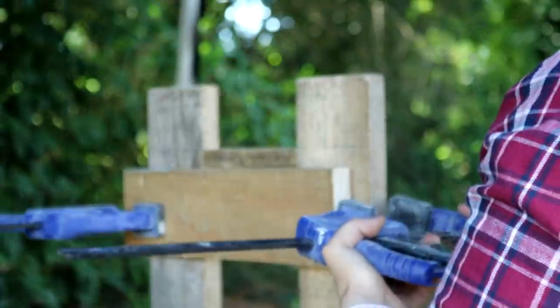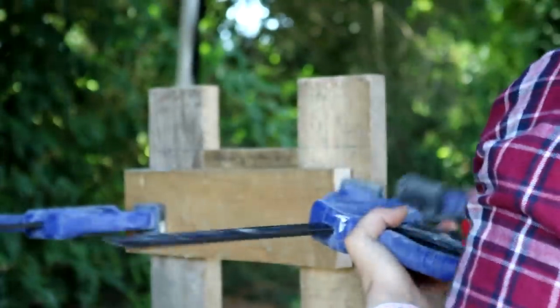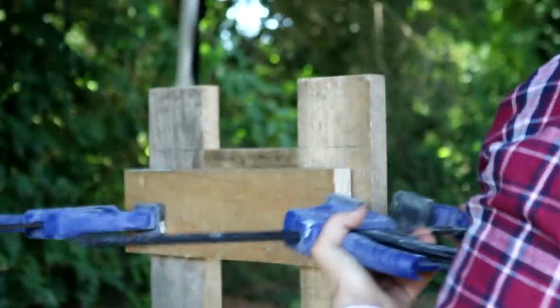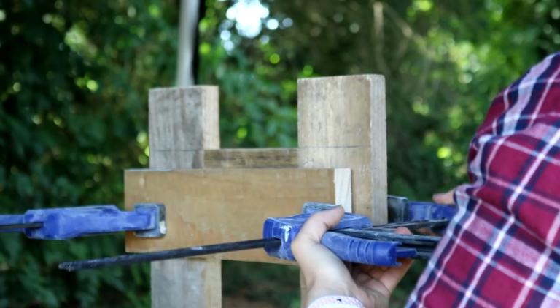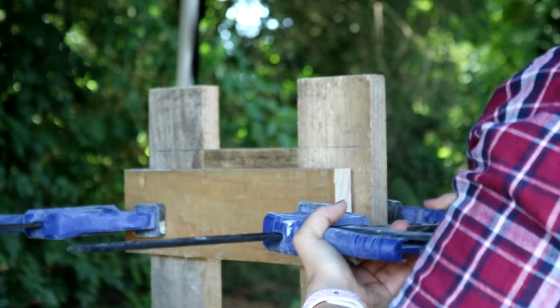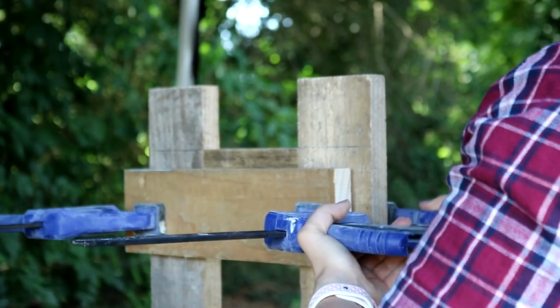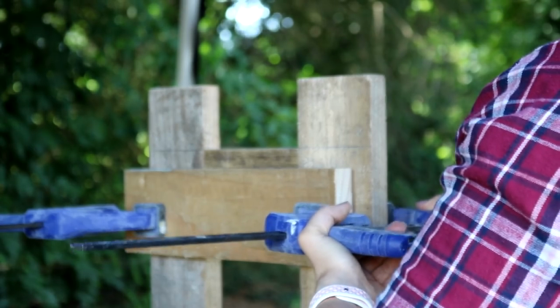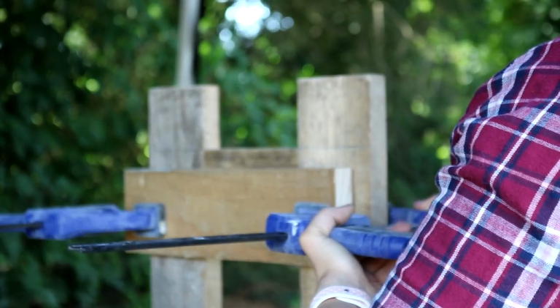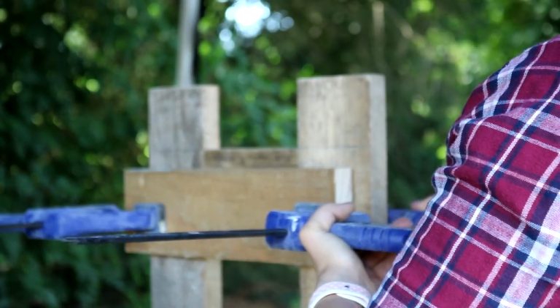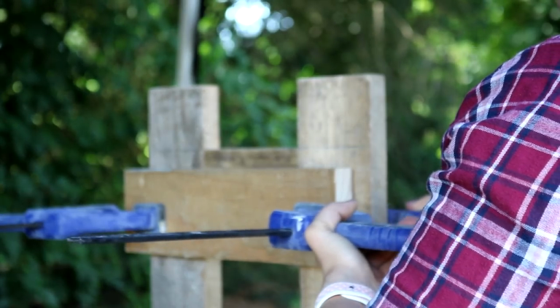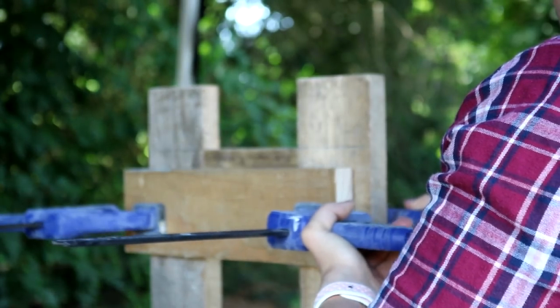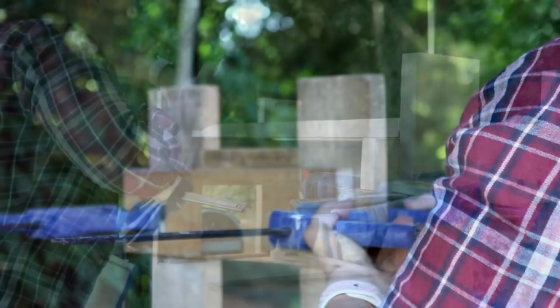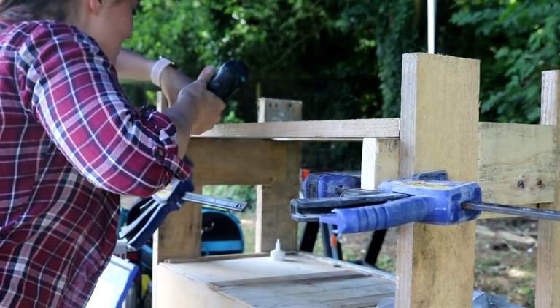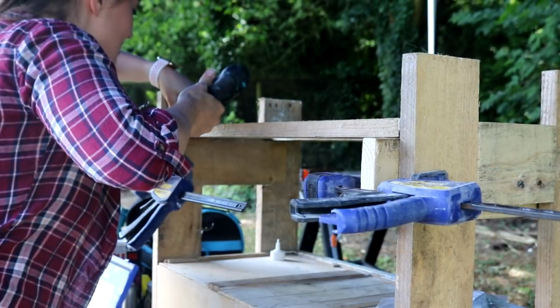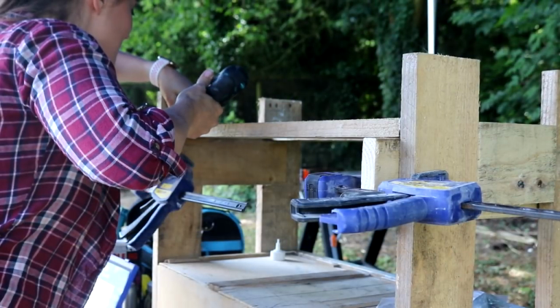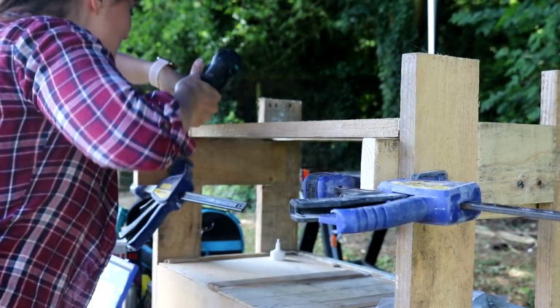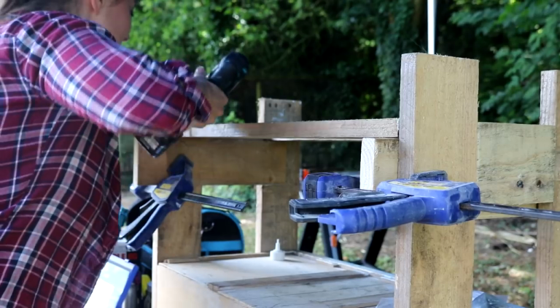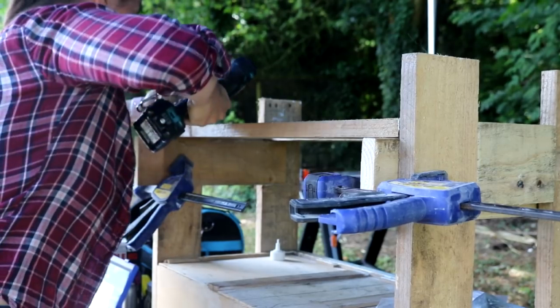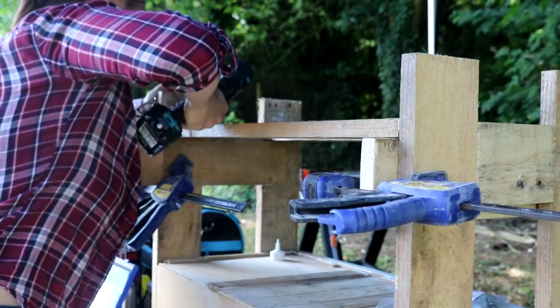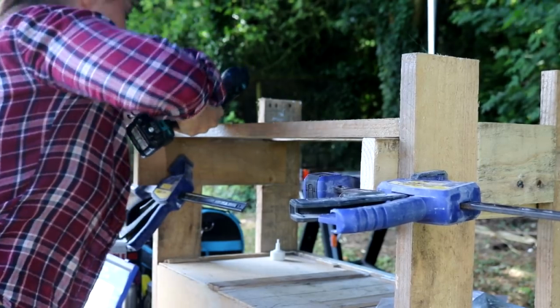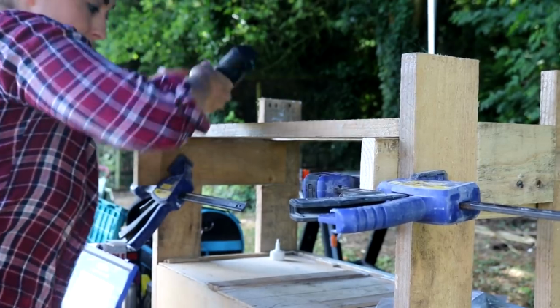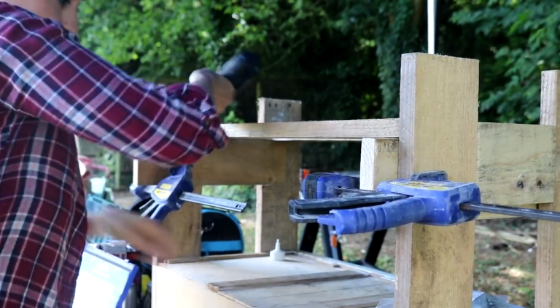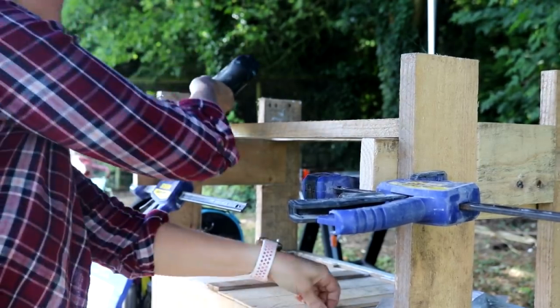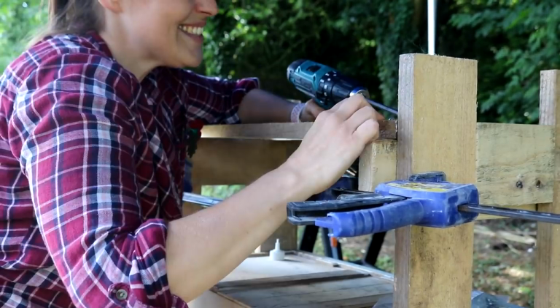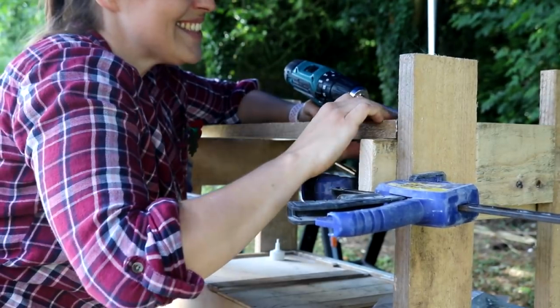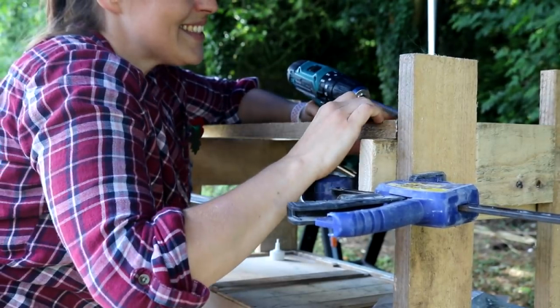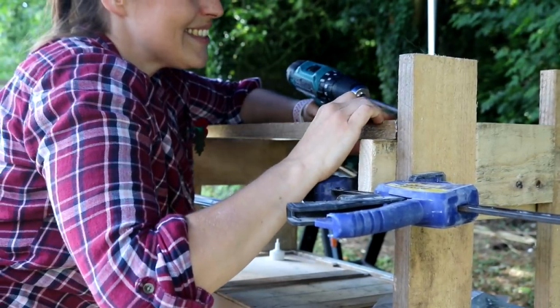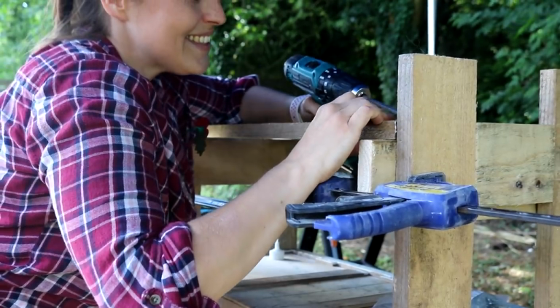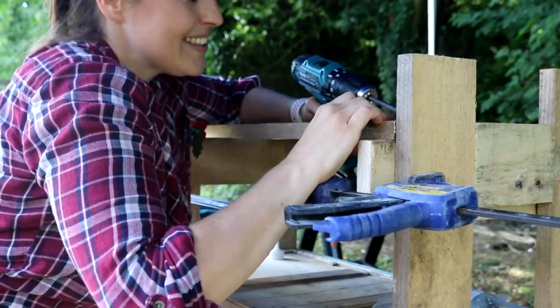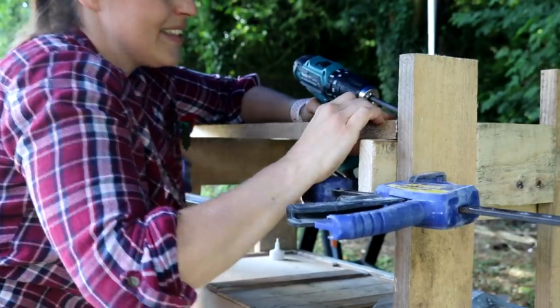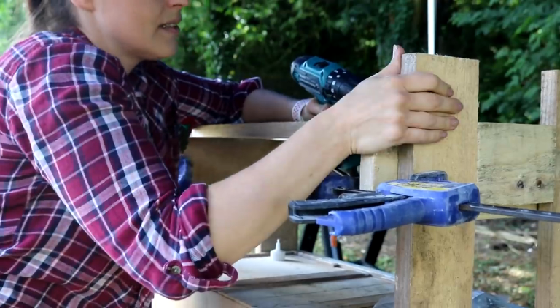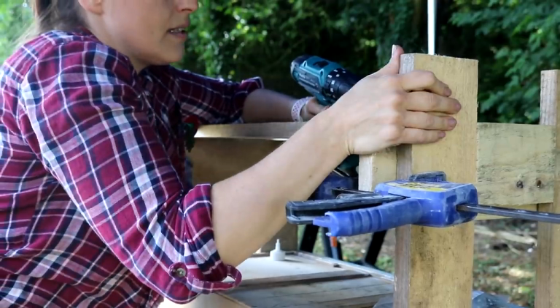I clamped a straight edge on either side of the frame so I could prop up my shelves, then glue and screw them on. Or if you wanted, you could temporarily screw some straight off-cuts and then screw the shelf on.